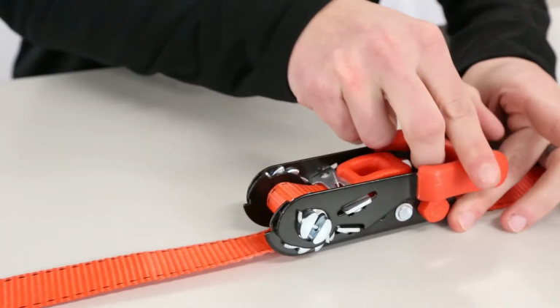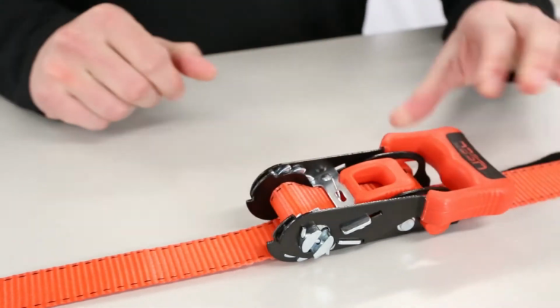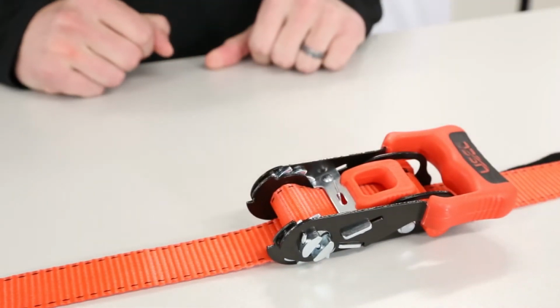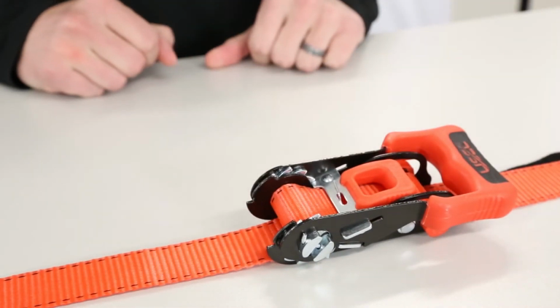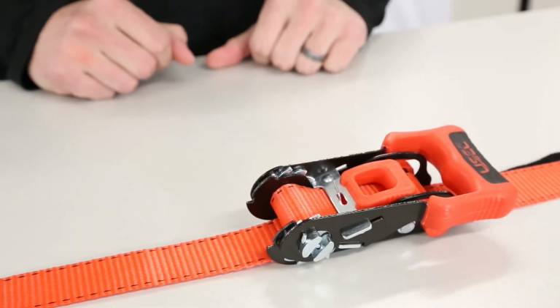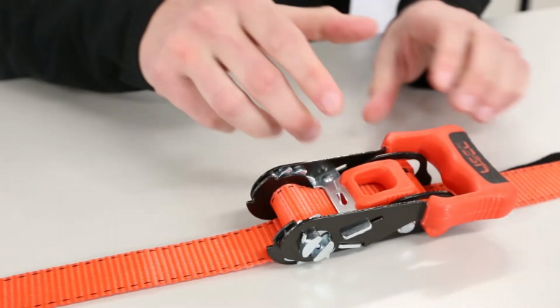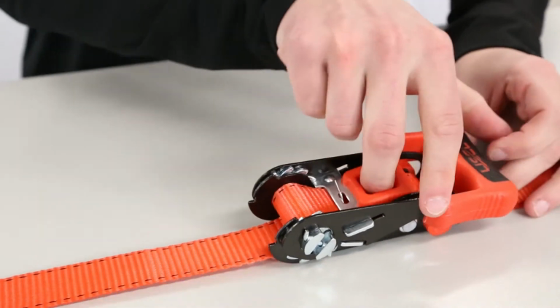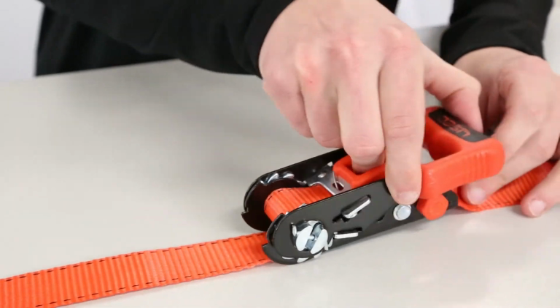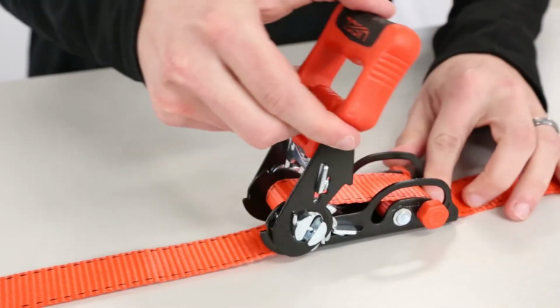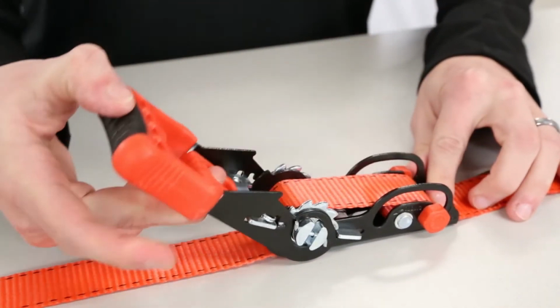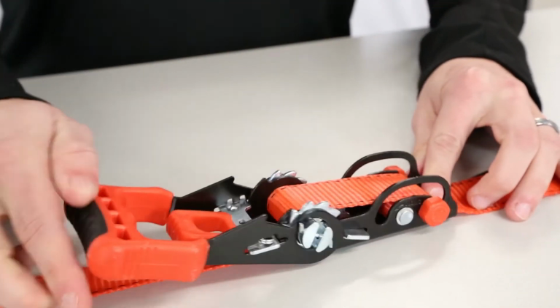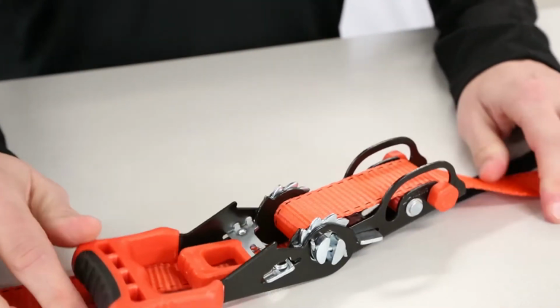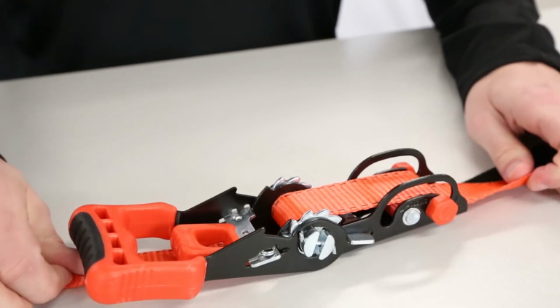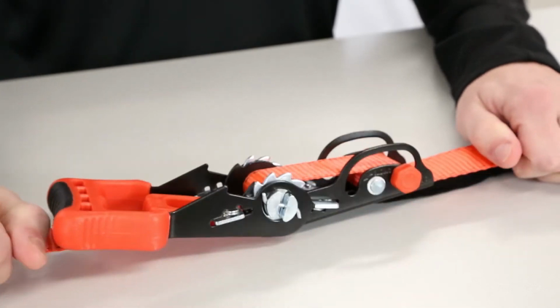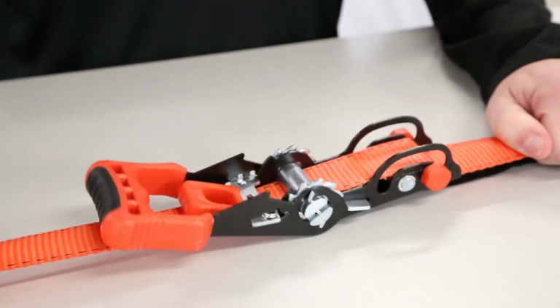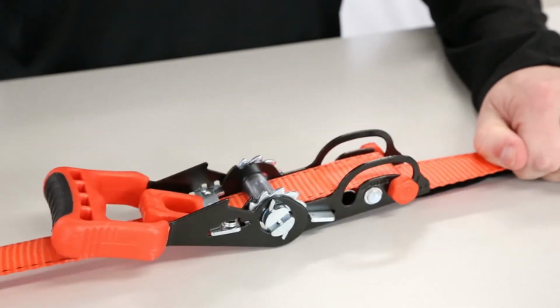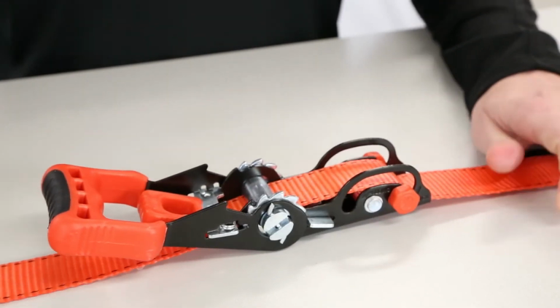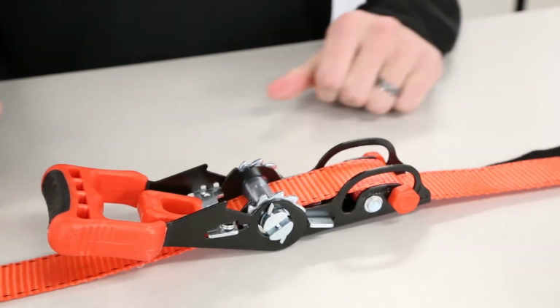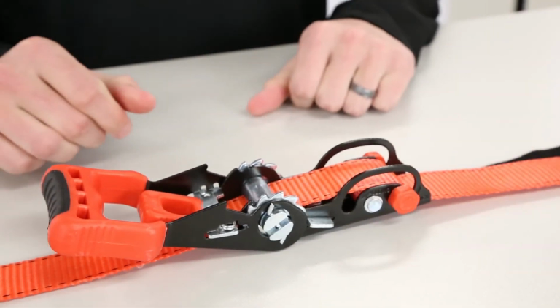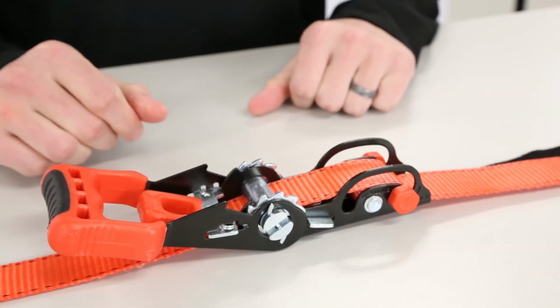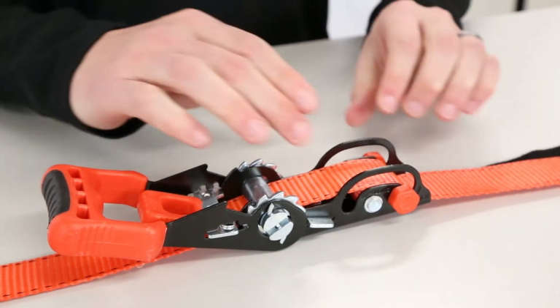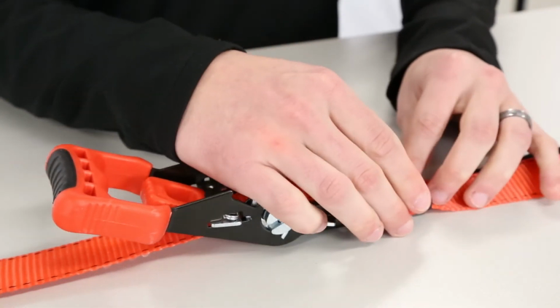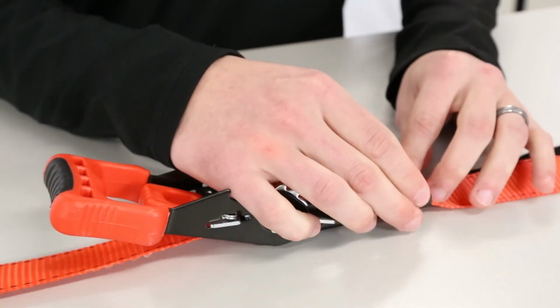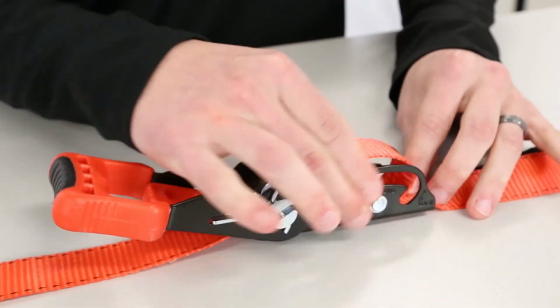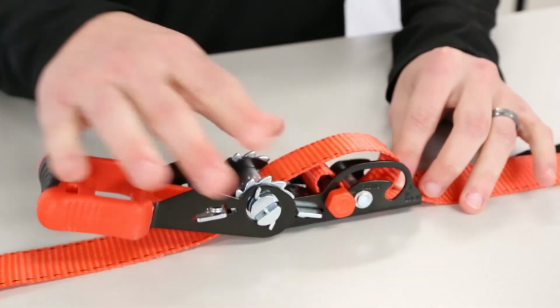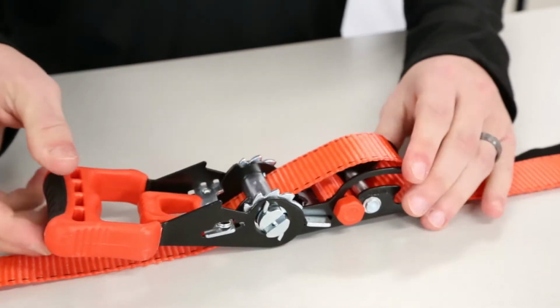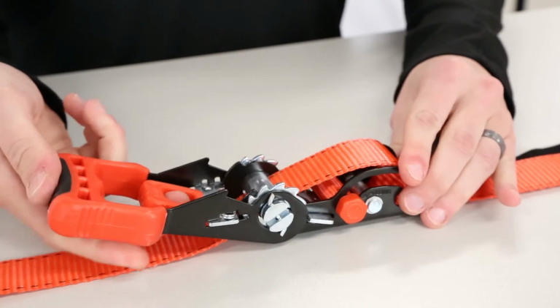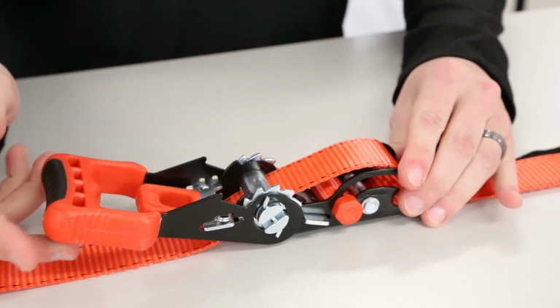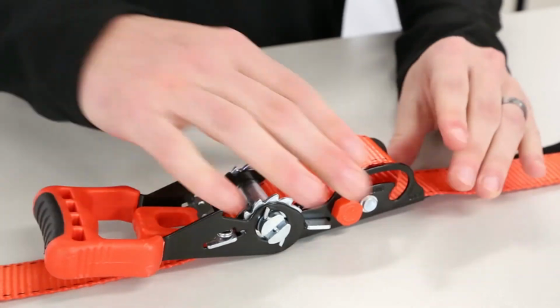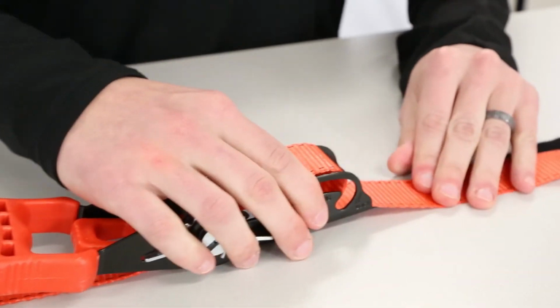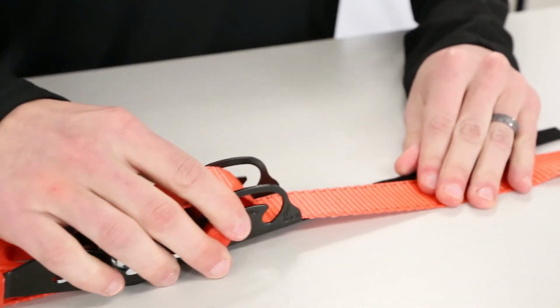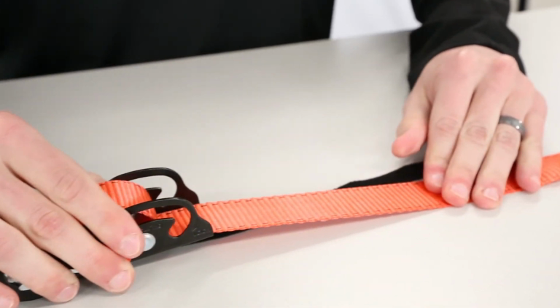To release the sliding ratchet, use the ratchet release to open the ratchet completely. Grab the webbing on each side of the center shaft and pull outward both ways, removing the webbing wrapped around the center shaft.